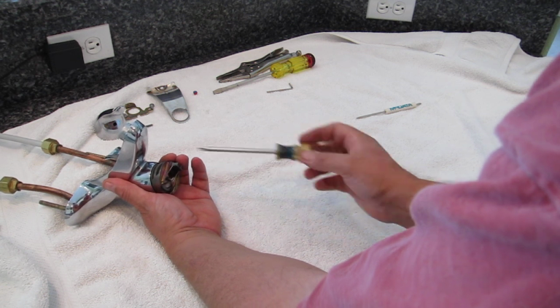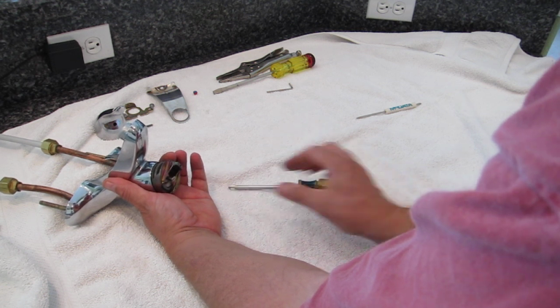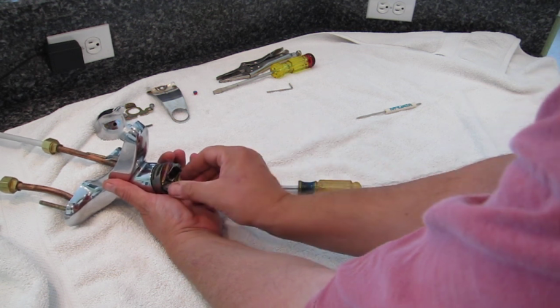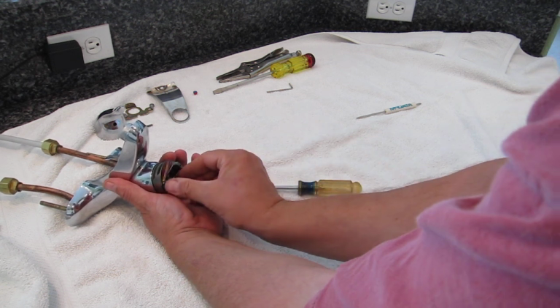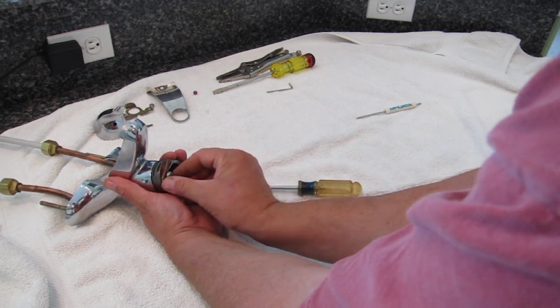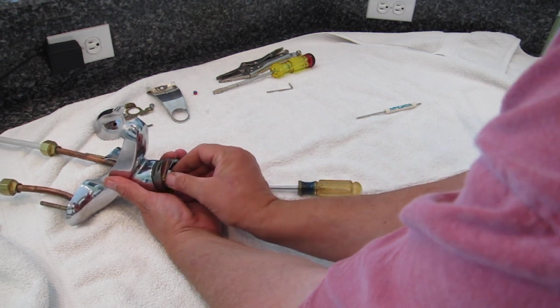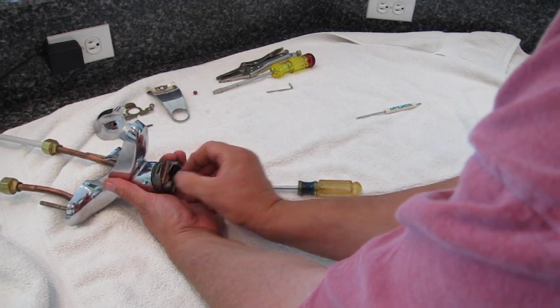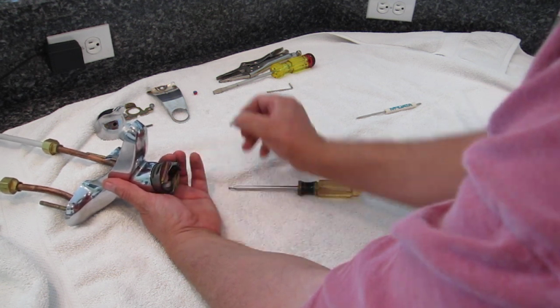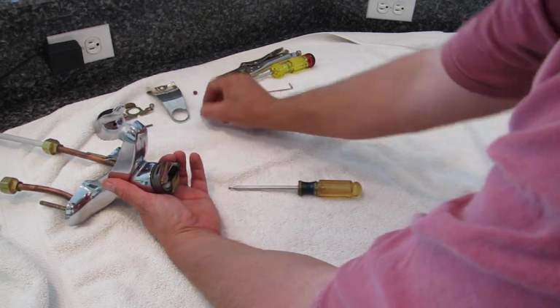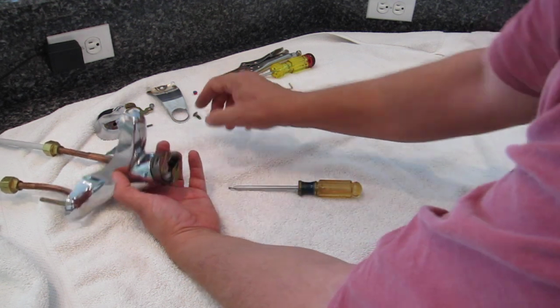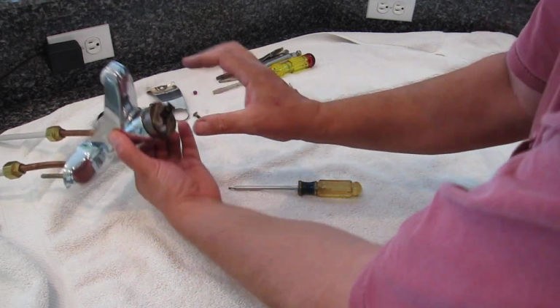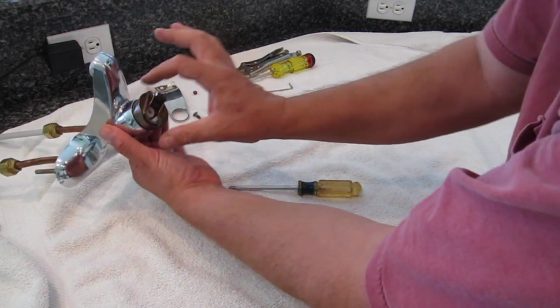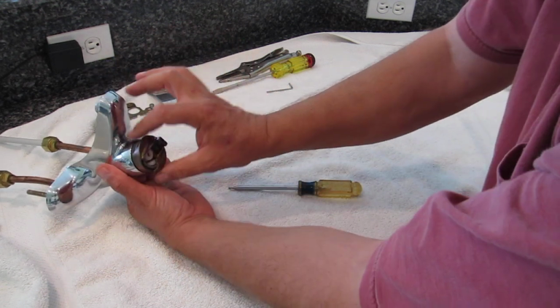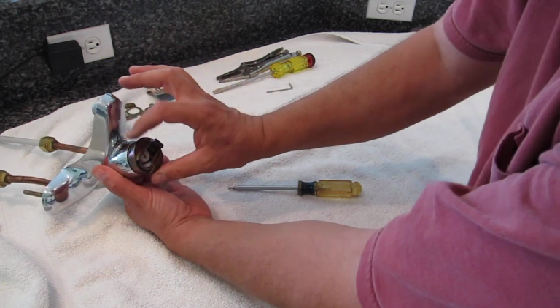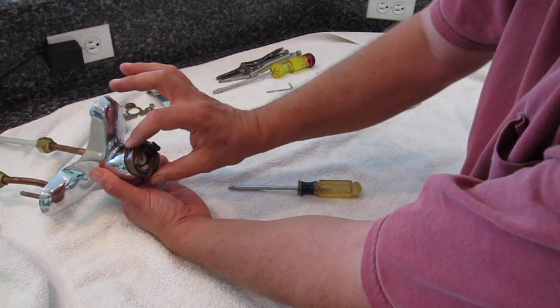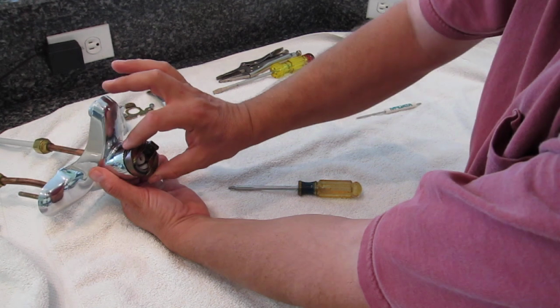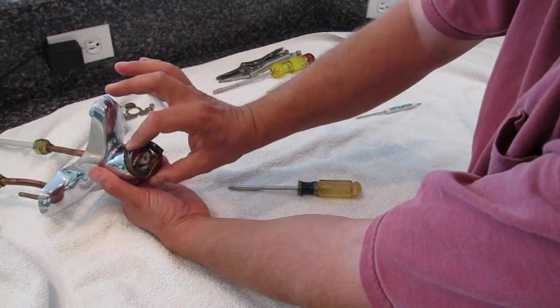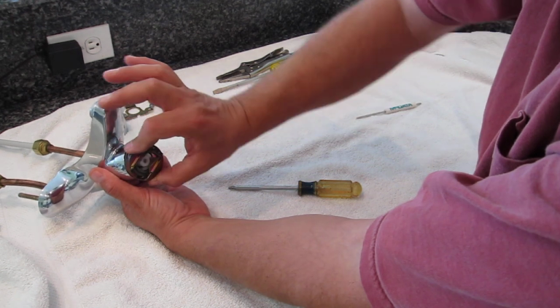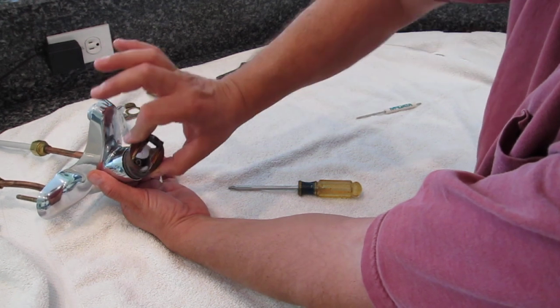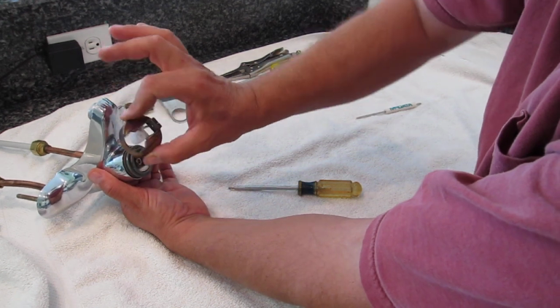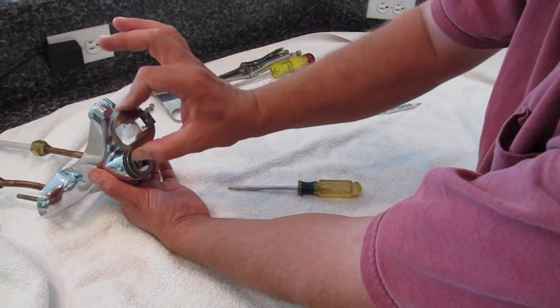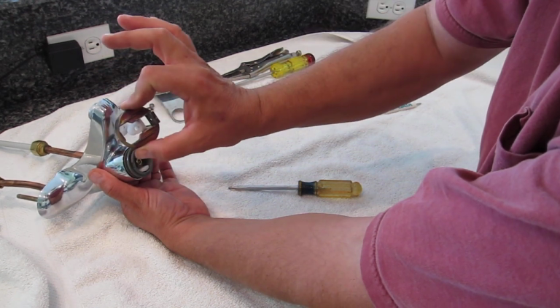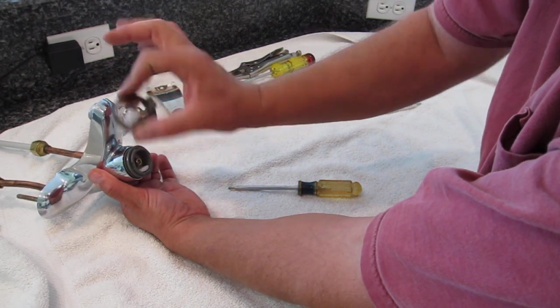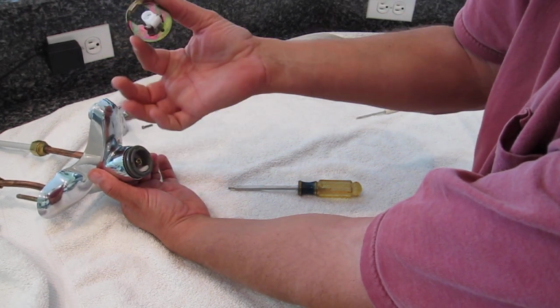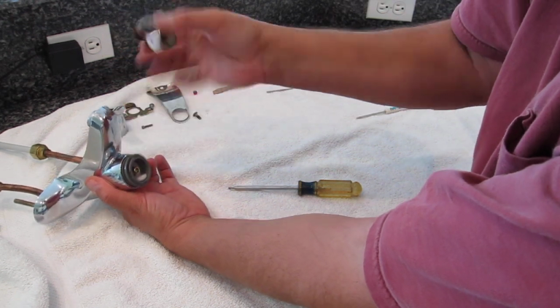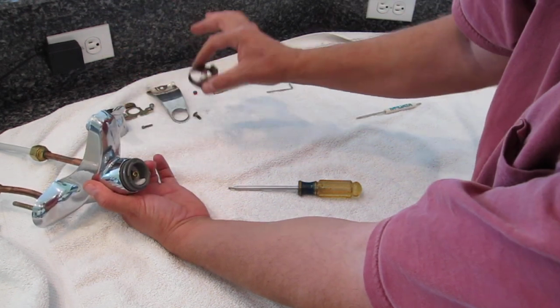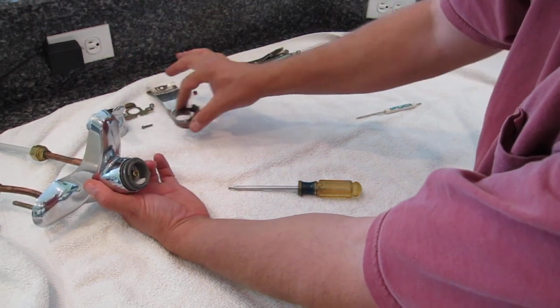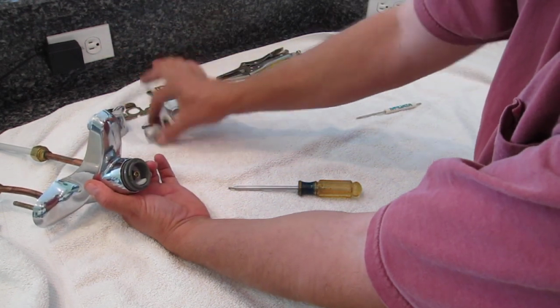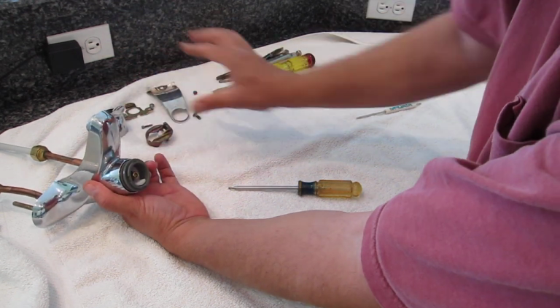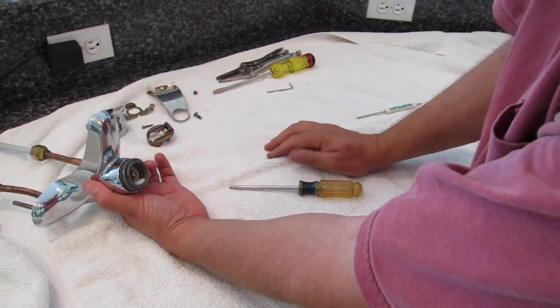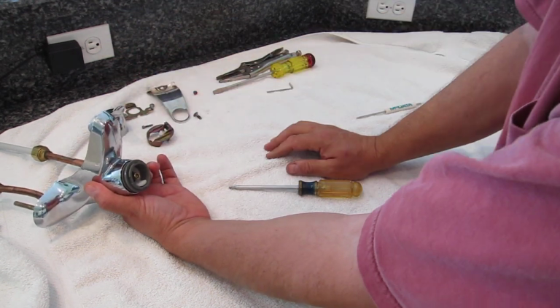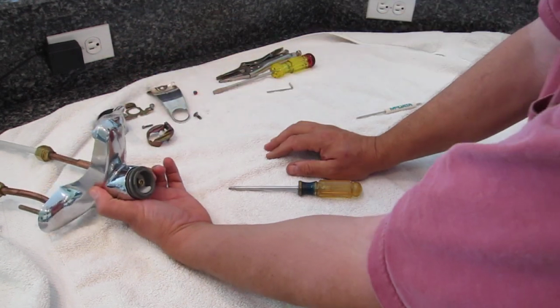Remove the screw and set it aside. Then you can pull the articulated piece off and set it with your parts.